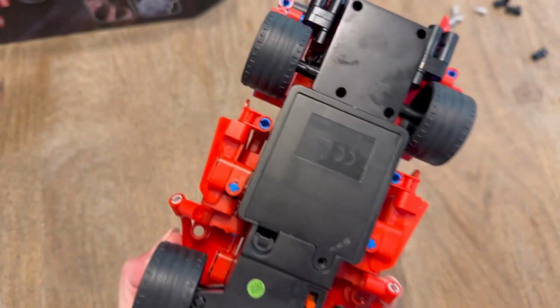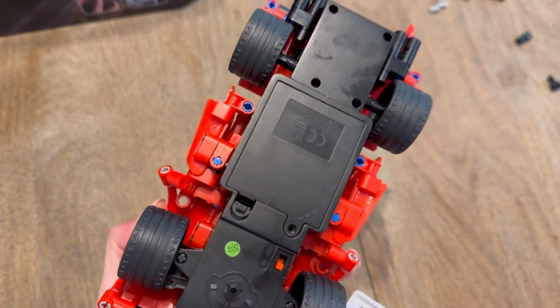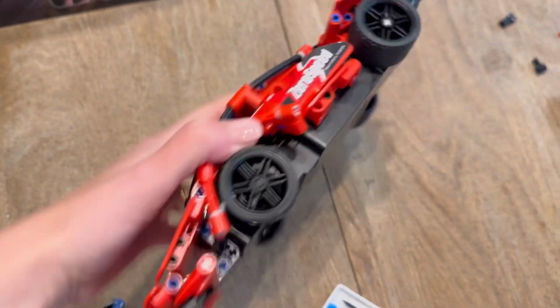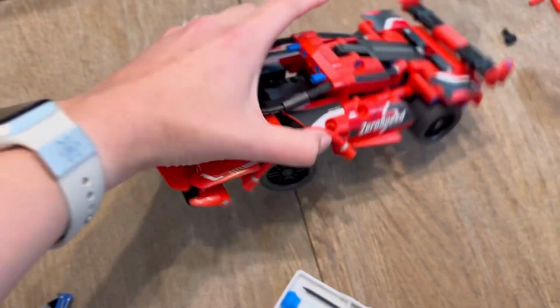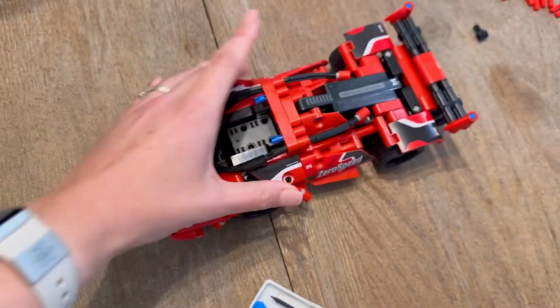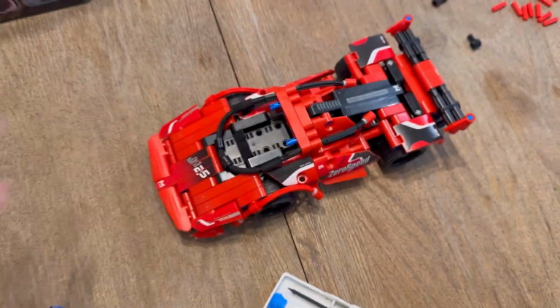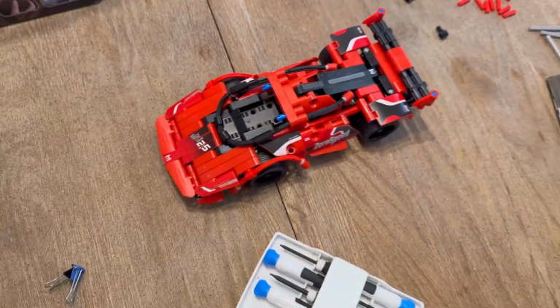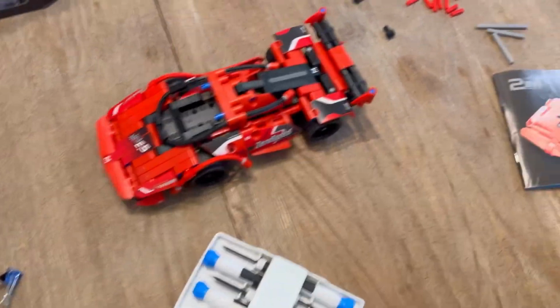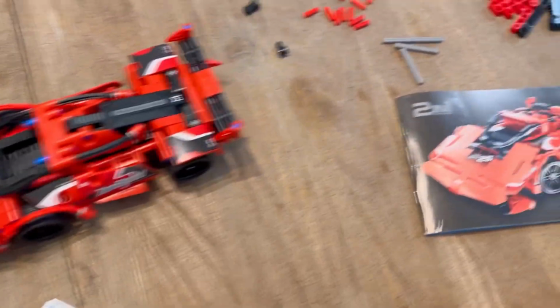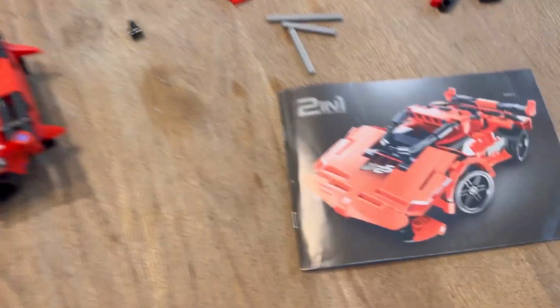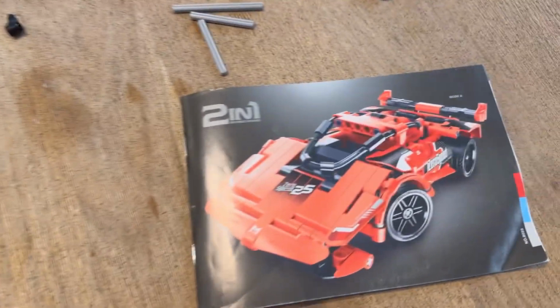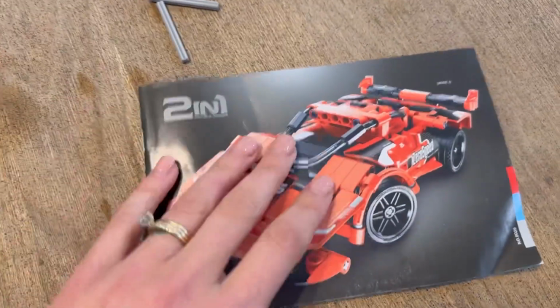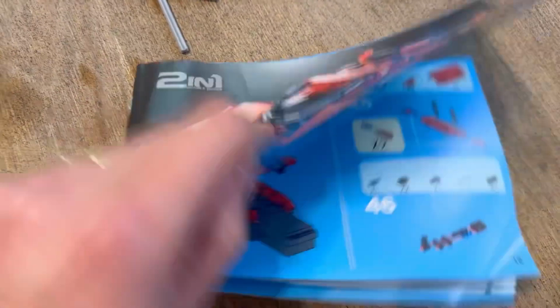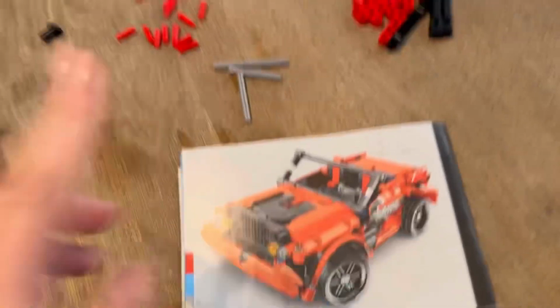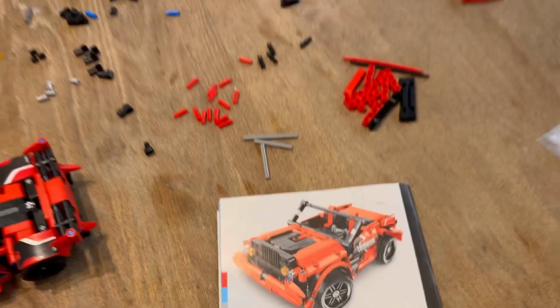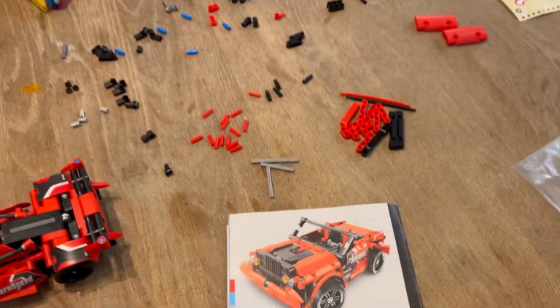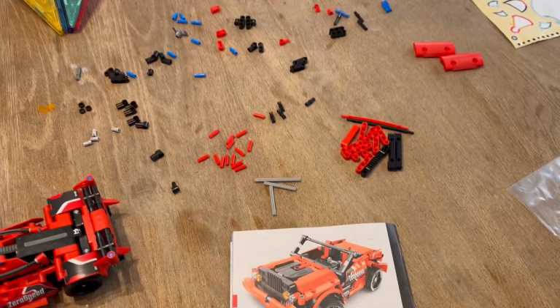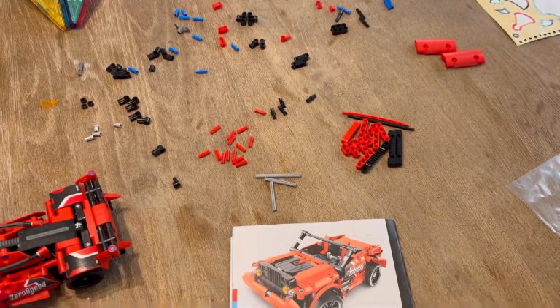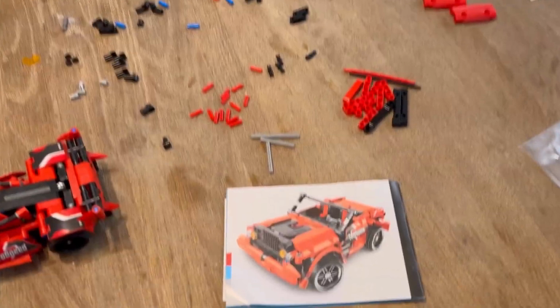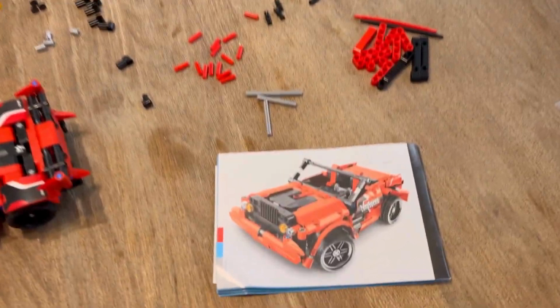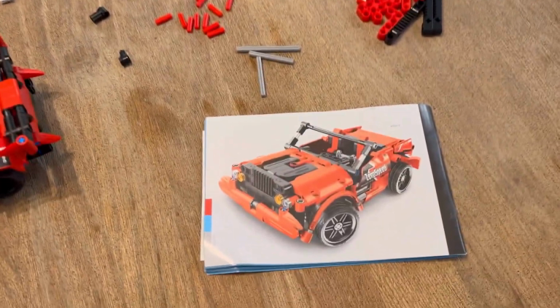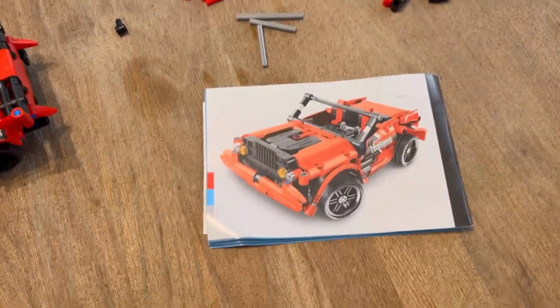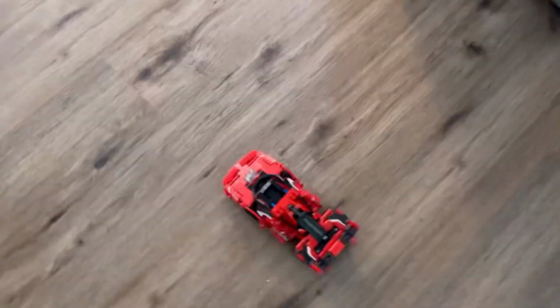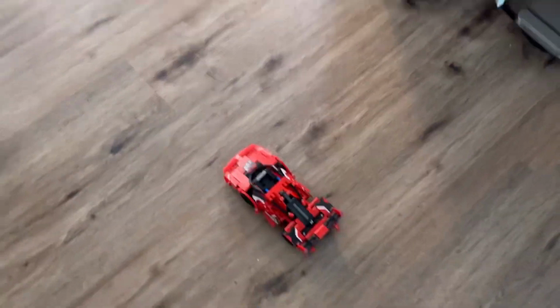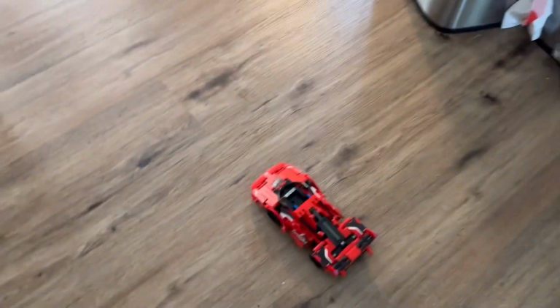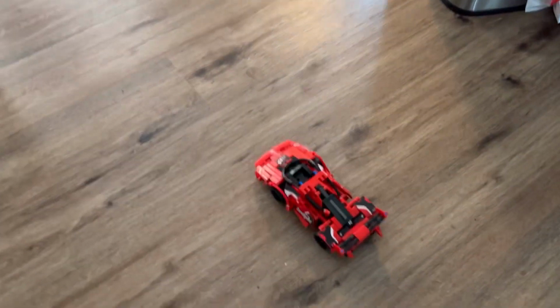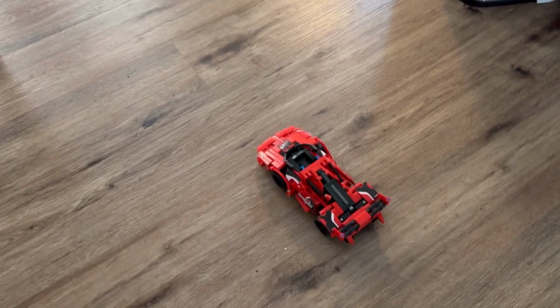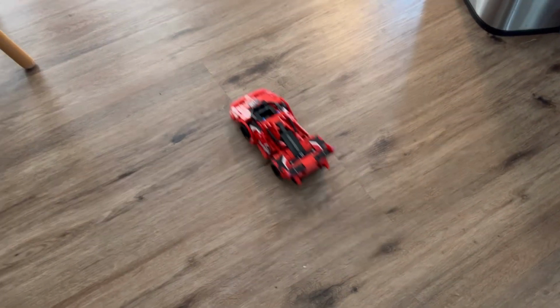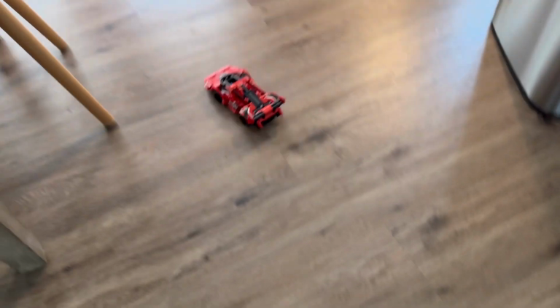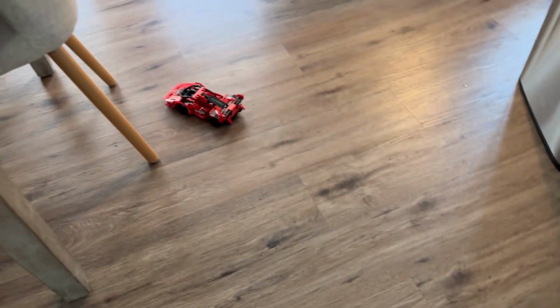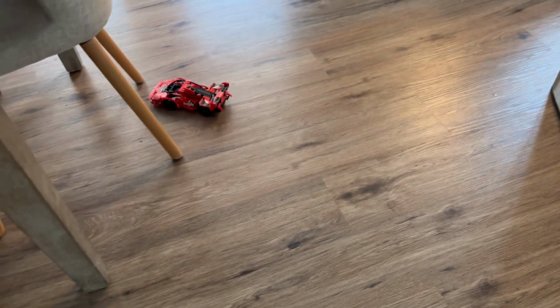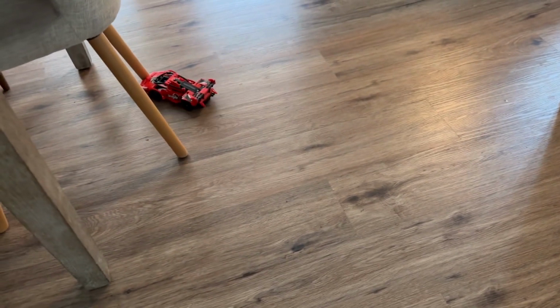I could see all of the educational value. We had a blast and he was super excited to see the end result. We had some pieces left over because we did the race car instead of the full jeep. Time to see it in action — here's my five-year-old giving it a spin.